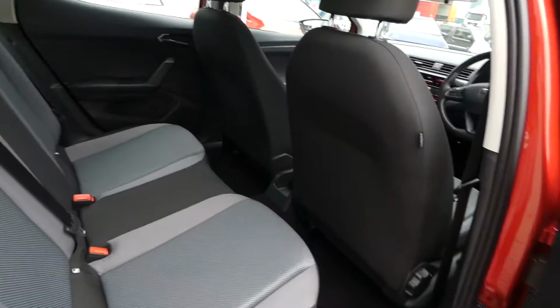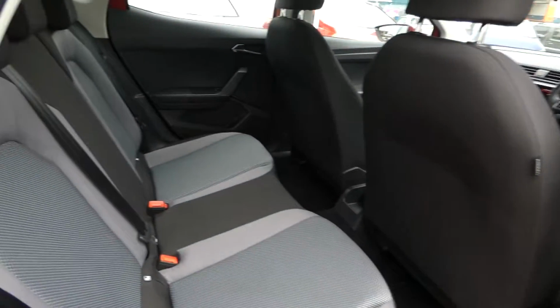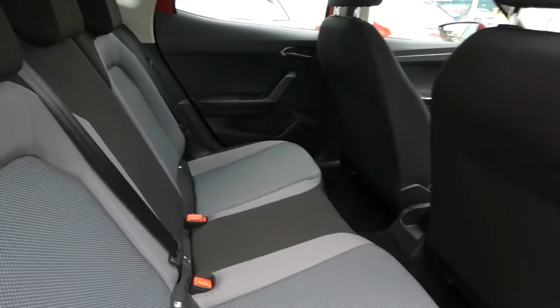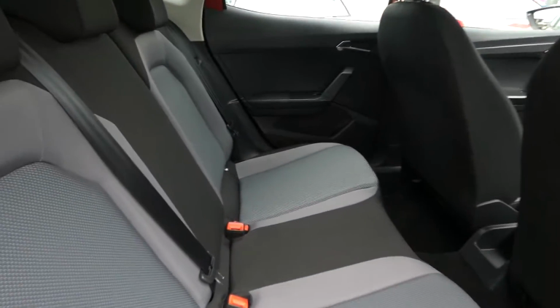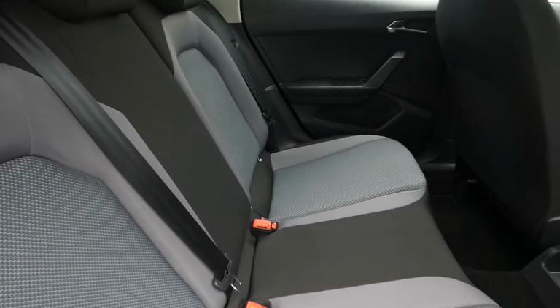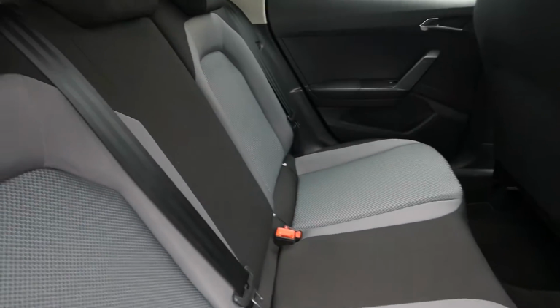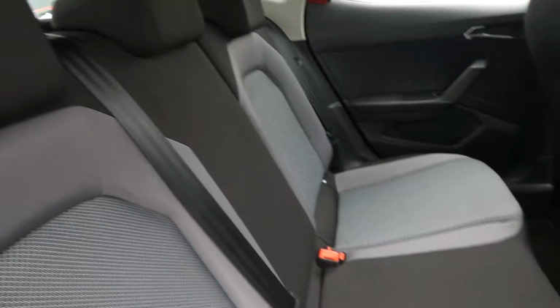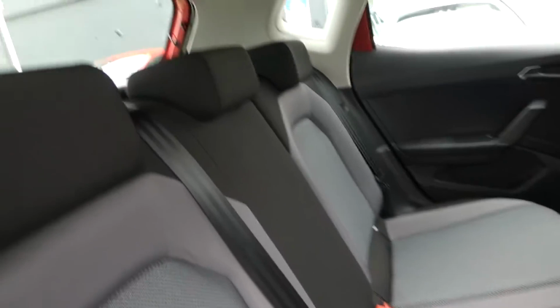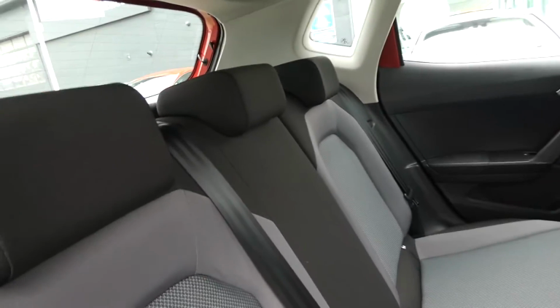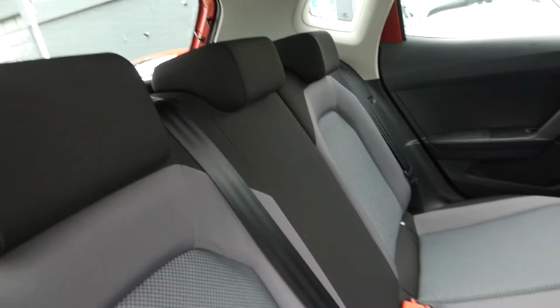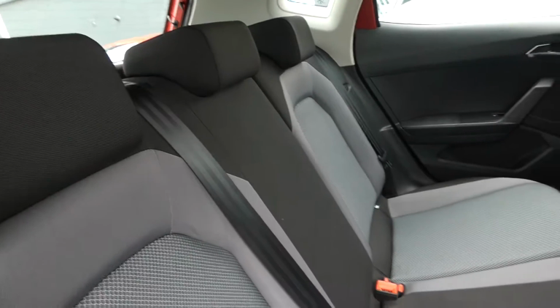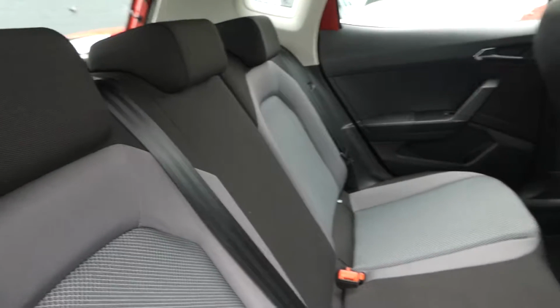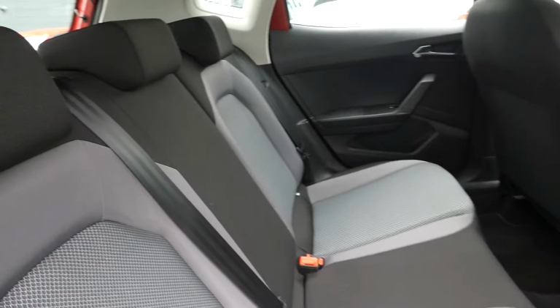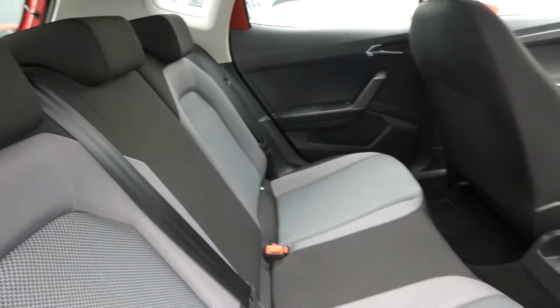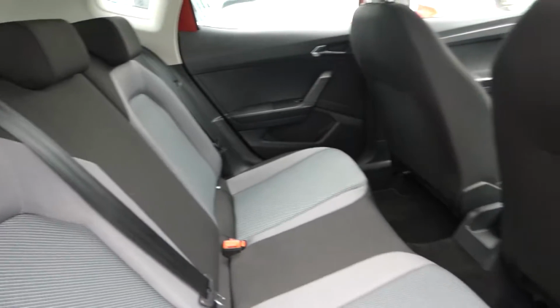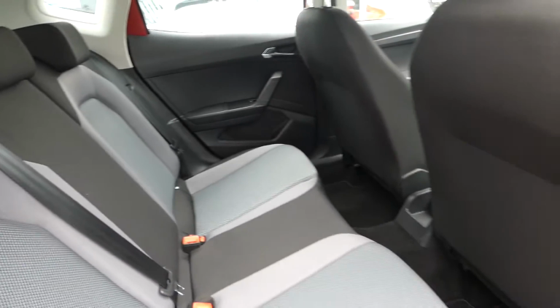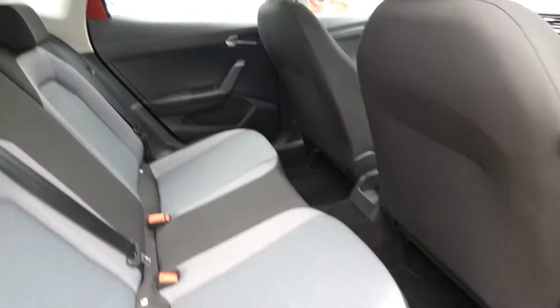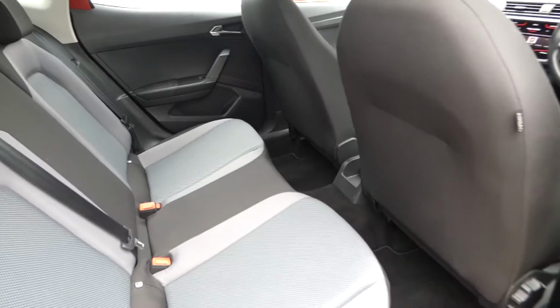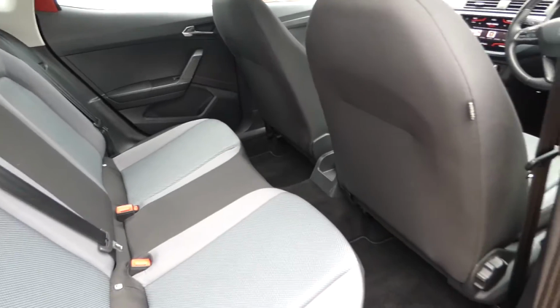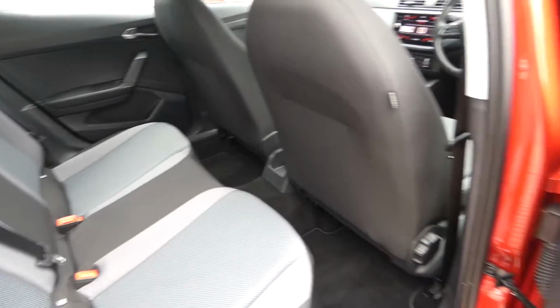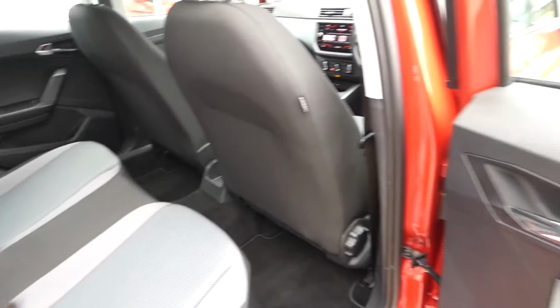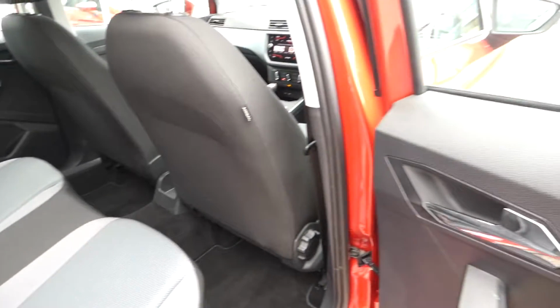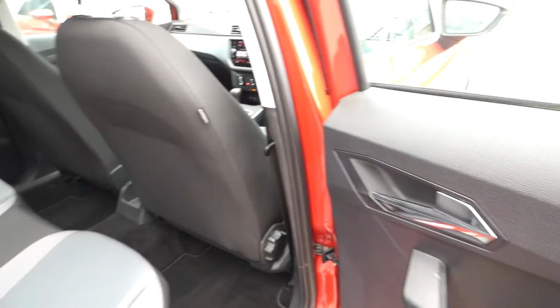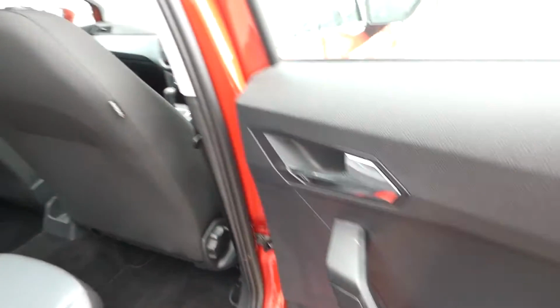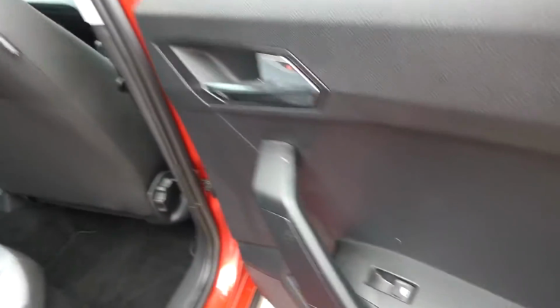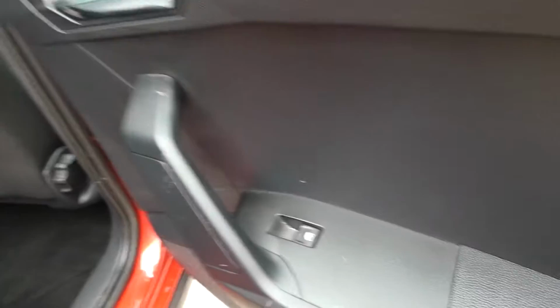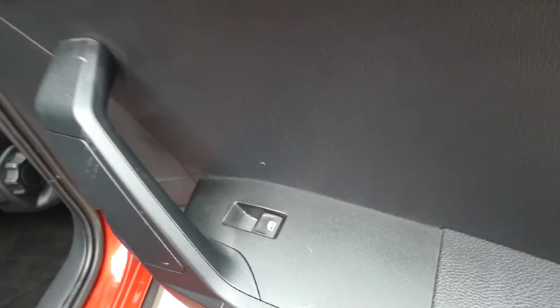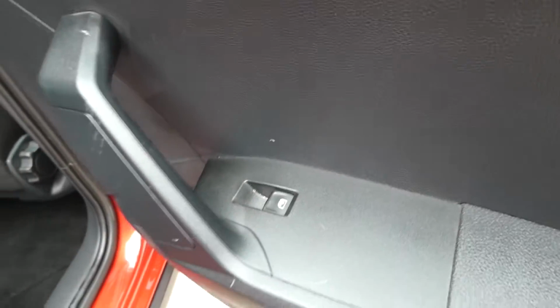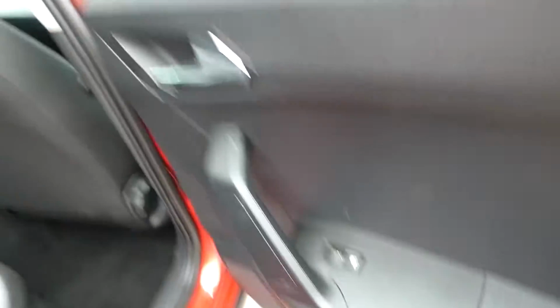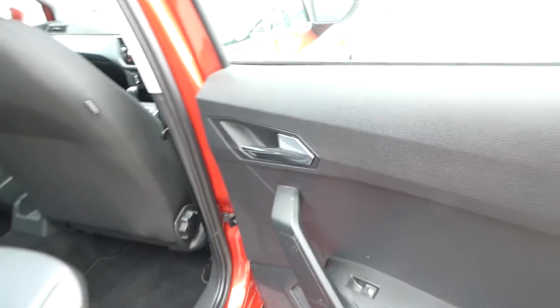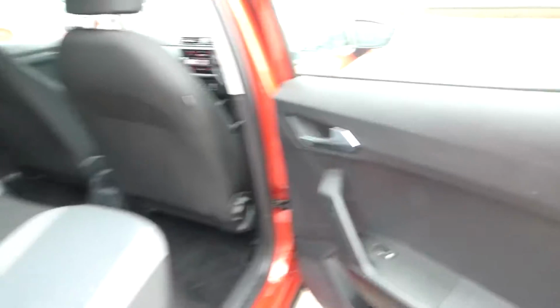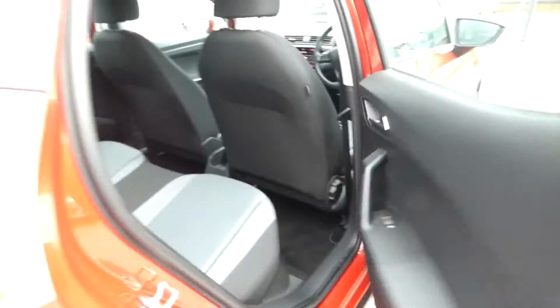In the back of this vehicle we've got three seats, all with the grey SE Tech interior — grey and black material seats with the electric window switches on every door.